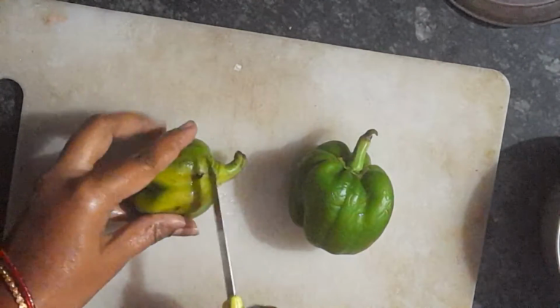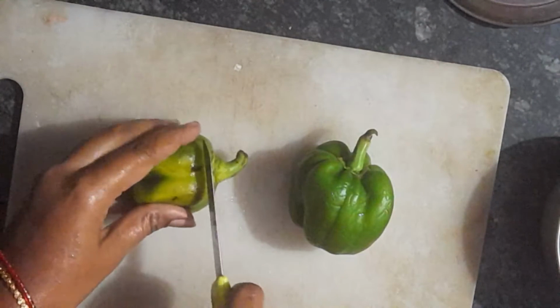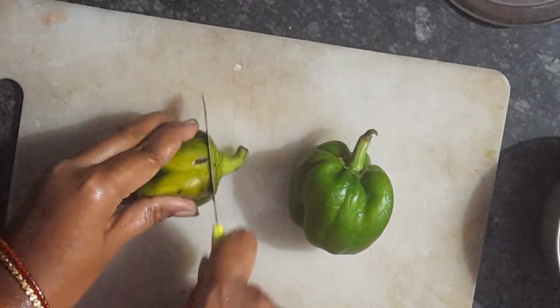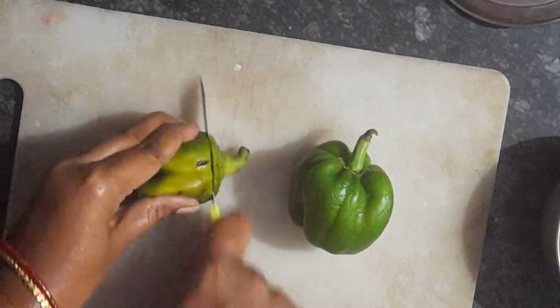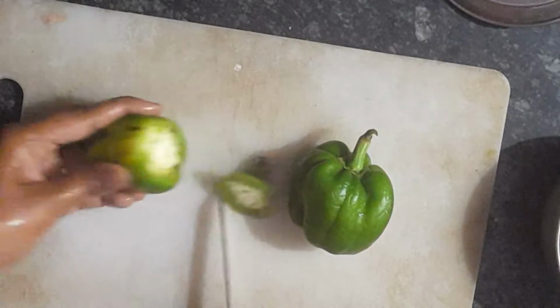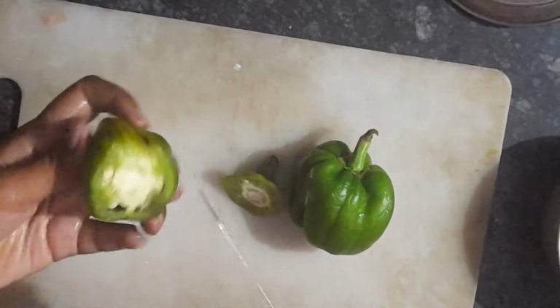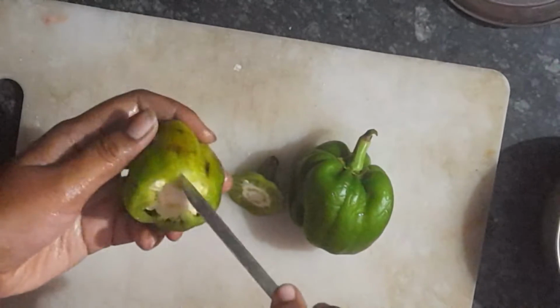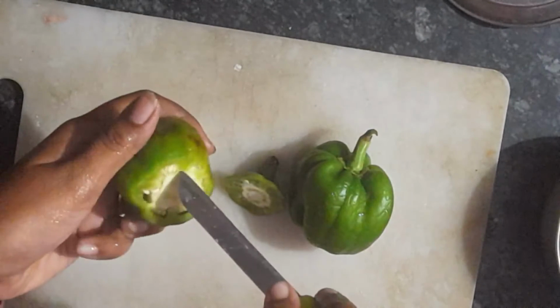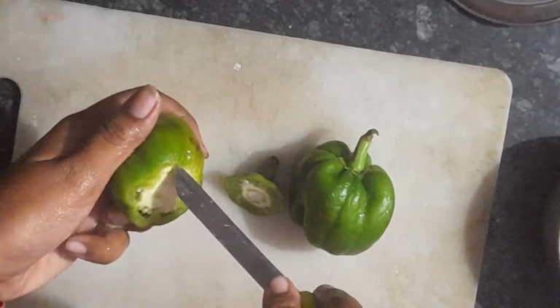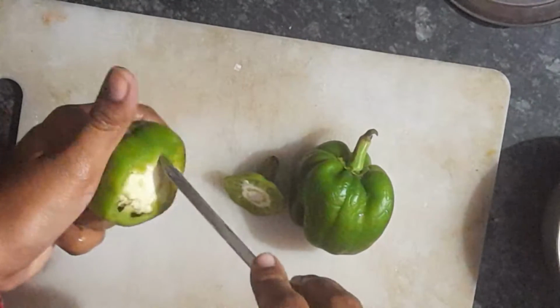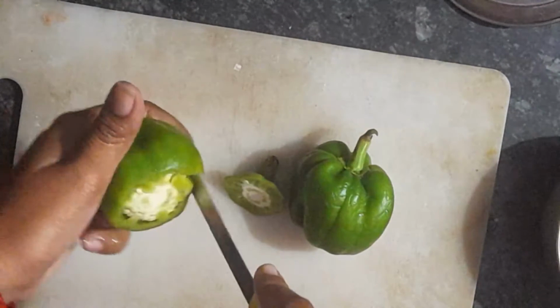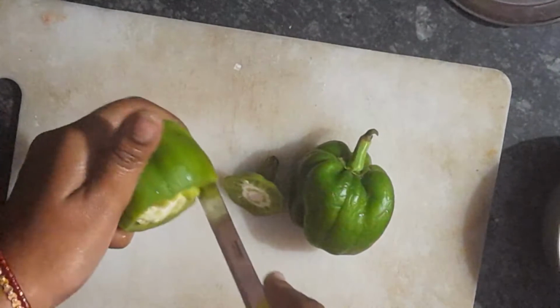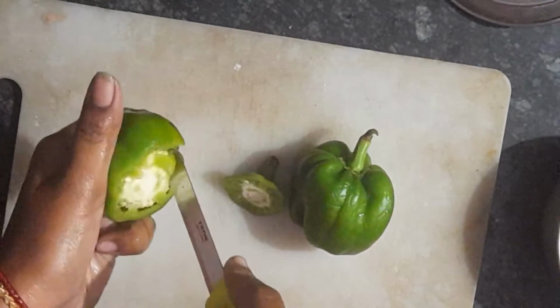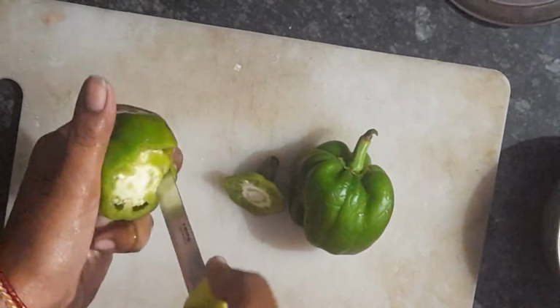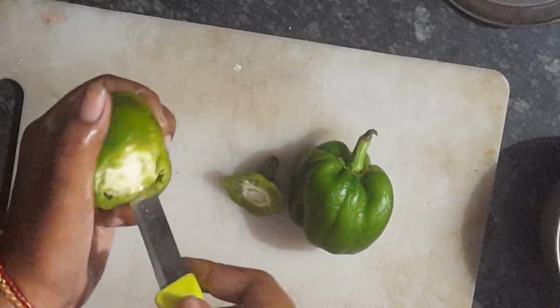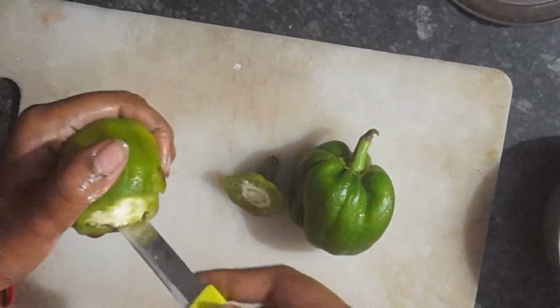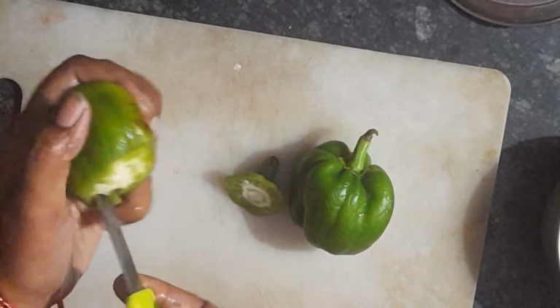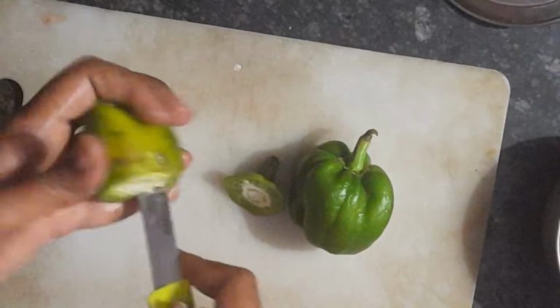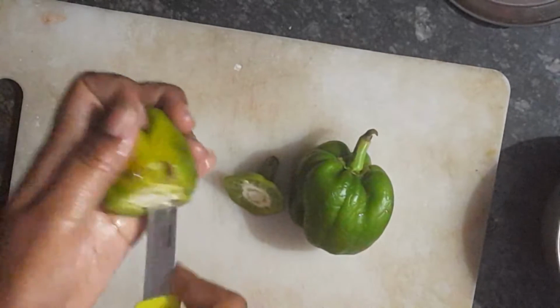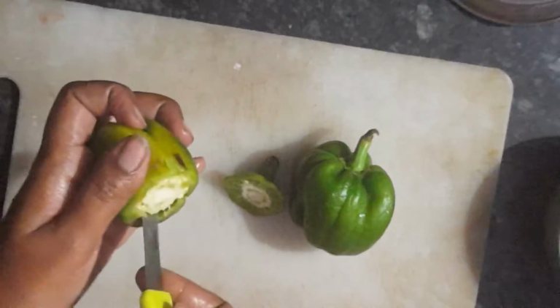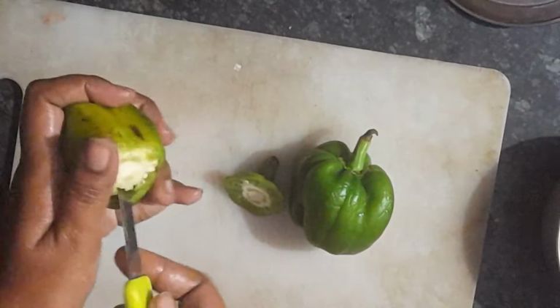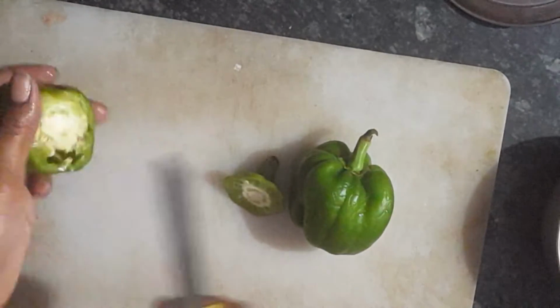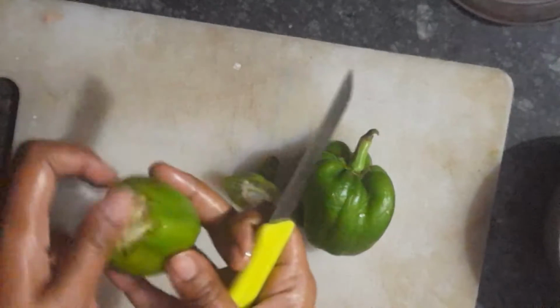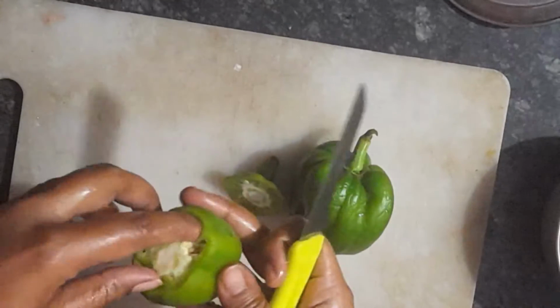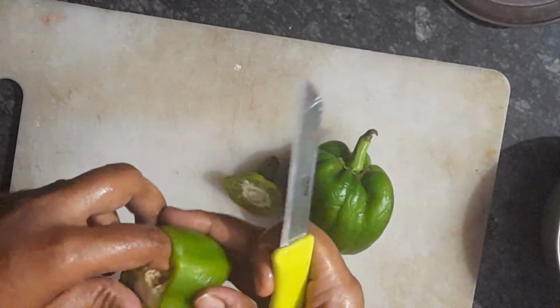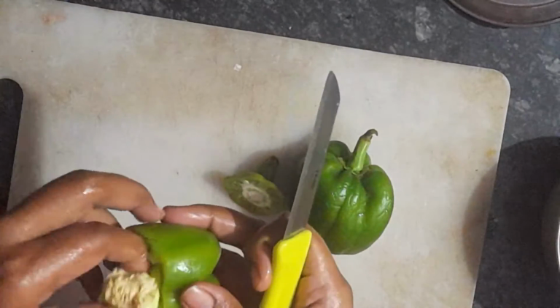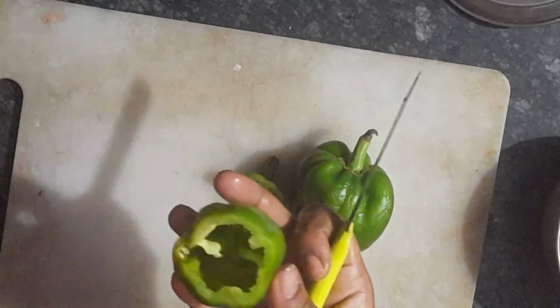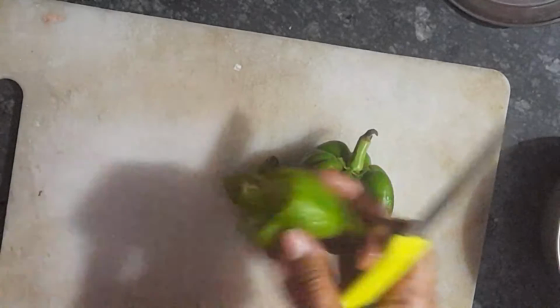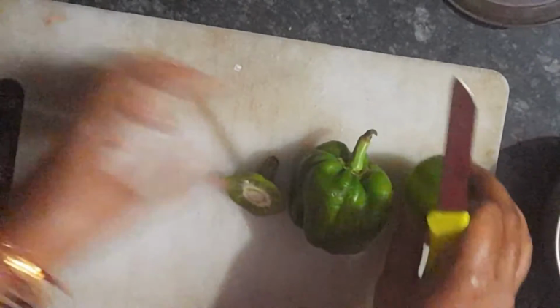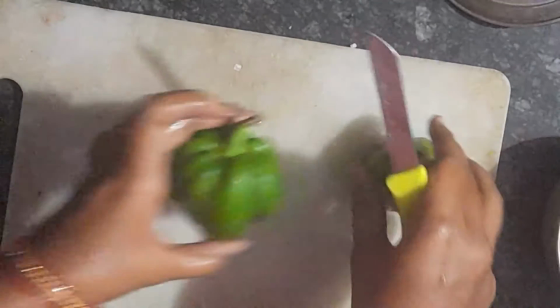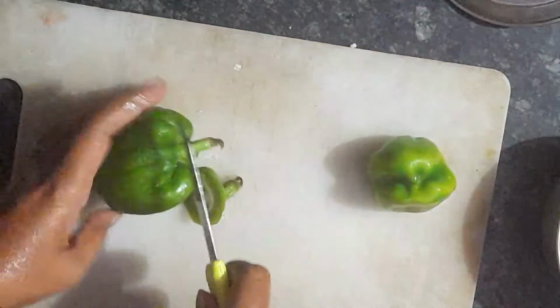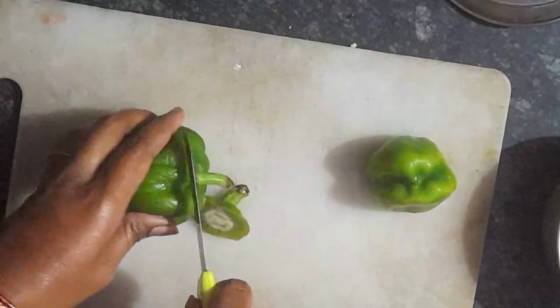I am going to take 2 capsicums. If you like, you and any members can also take these capsicums. I am going to take 4 to 5 capsicums.